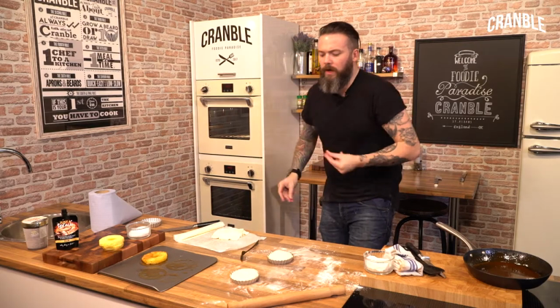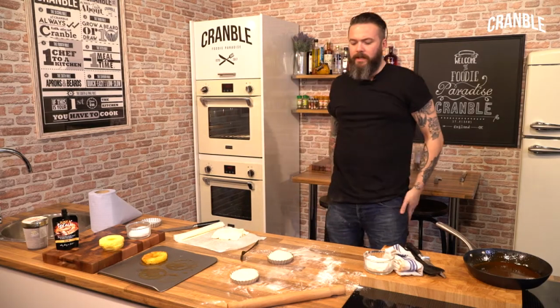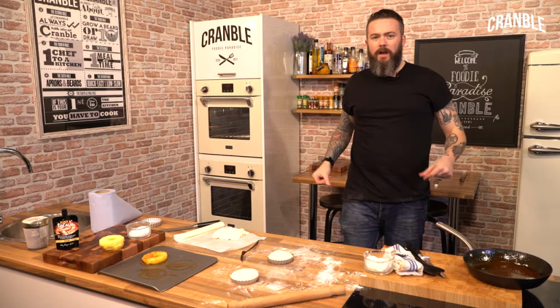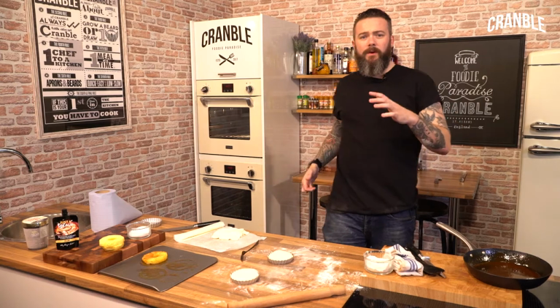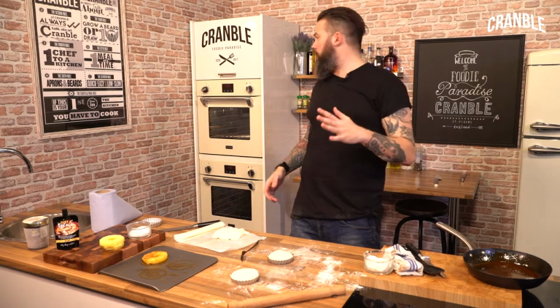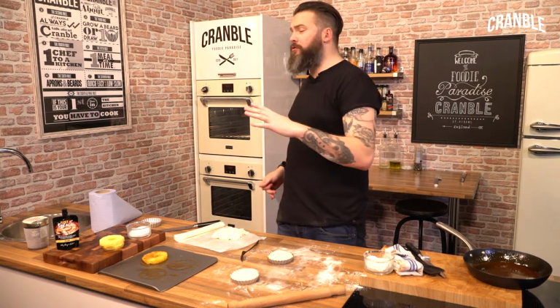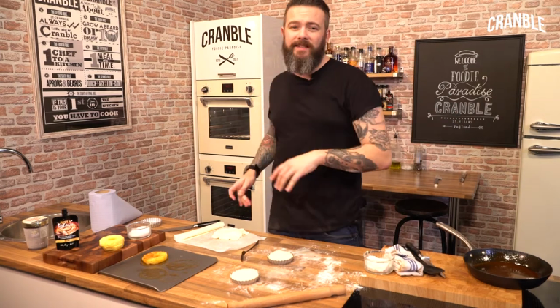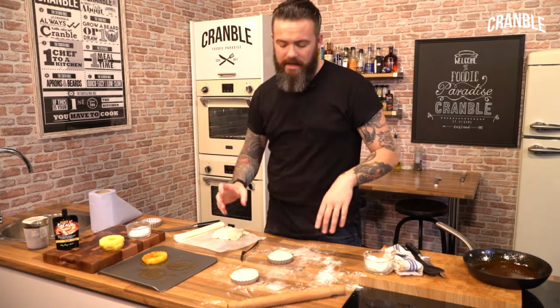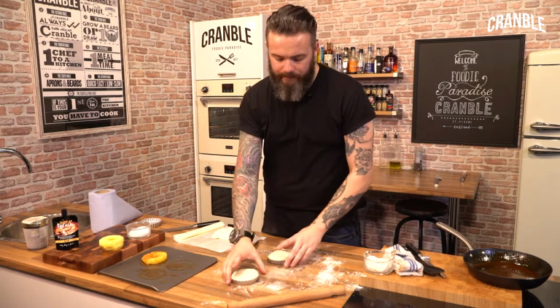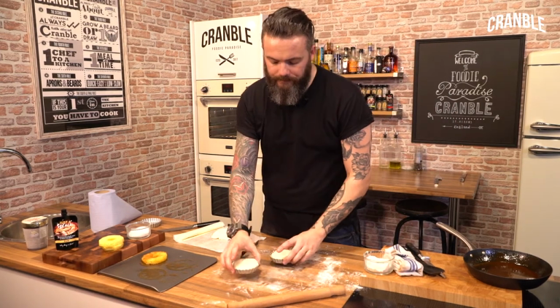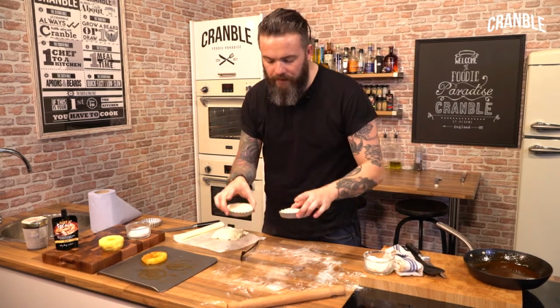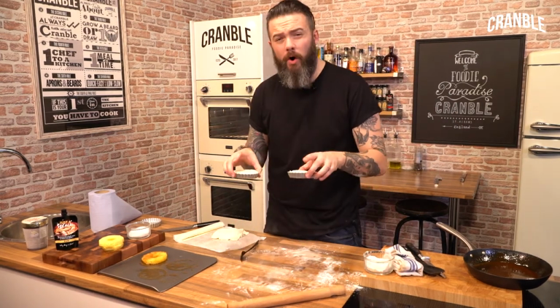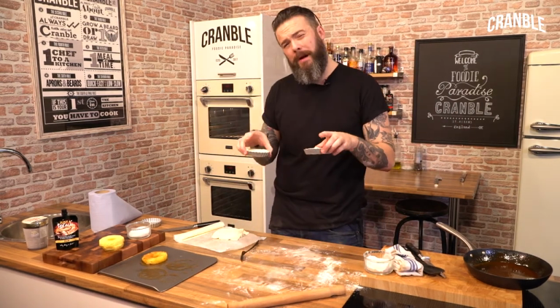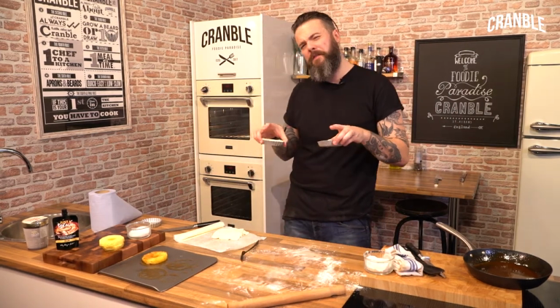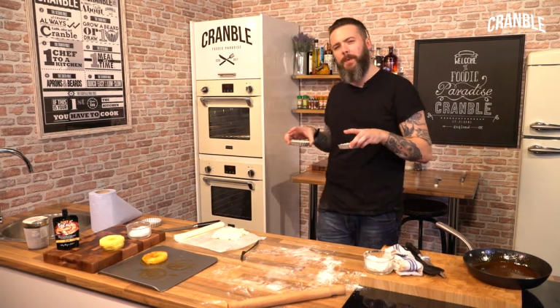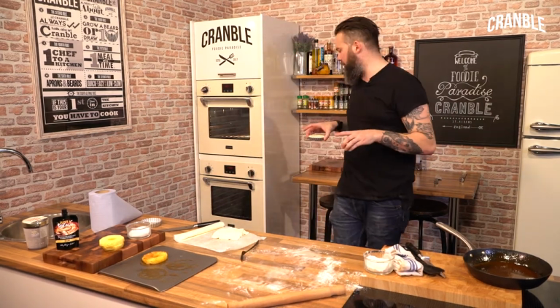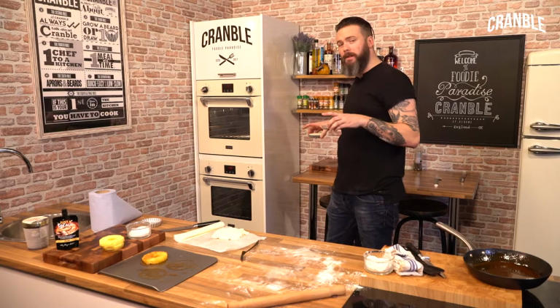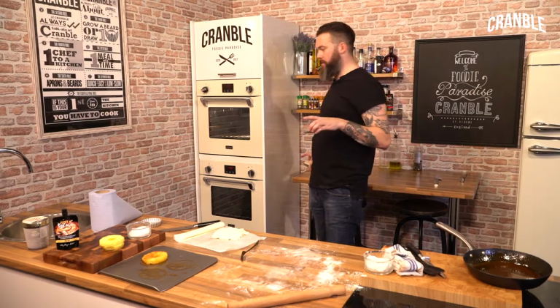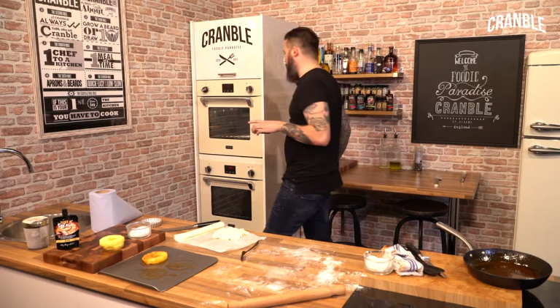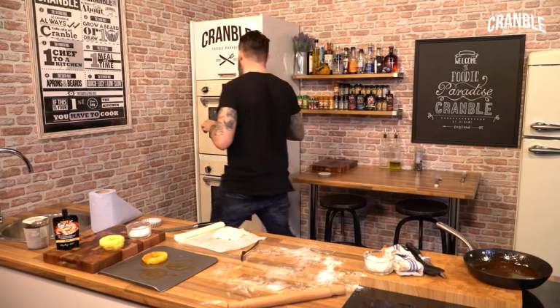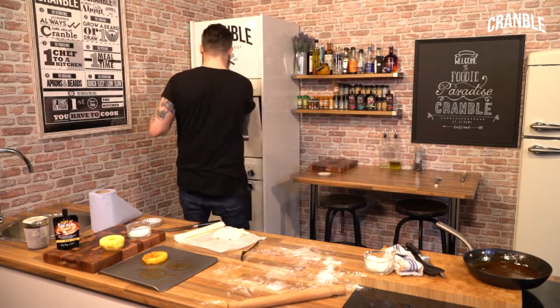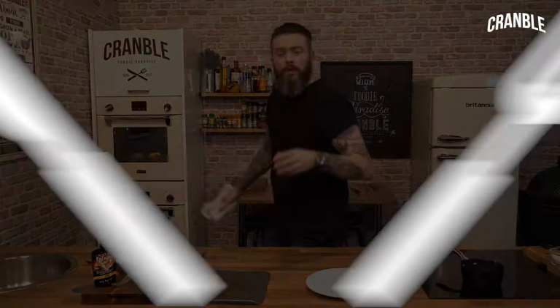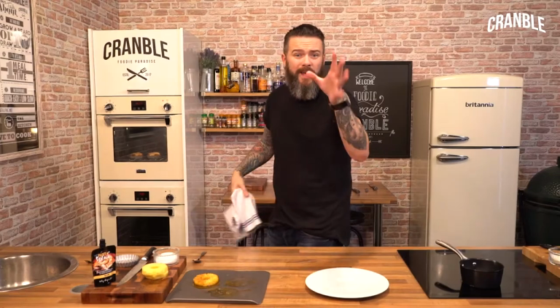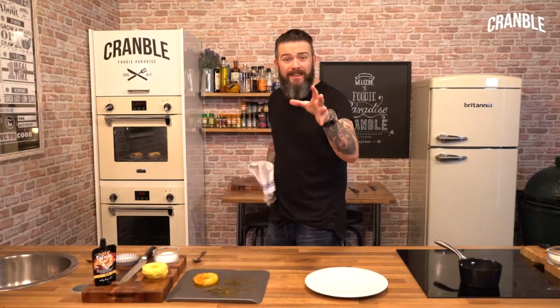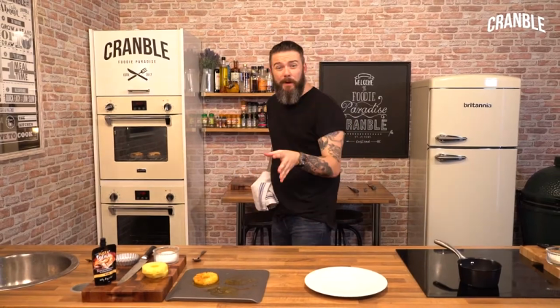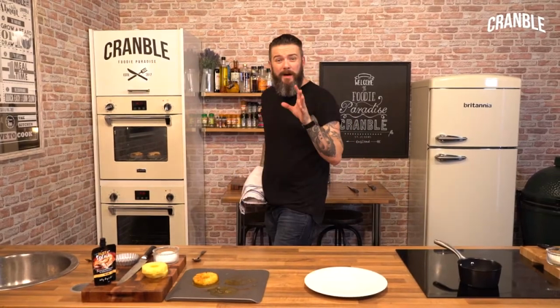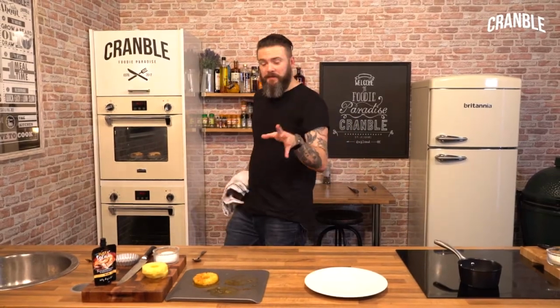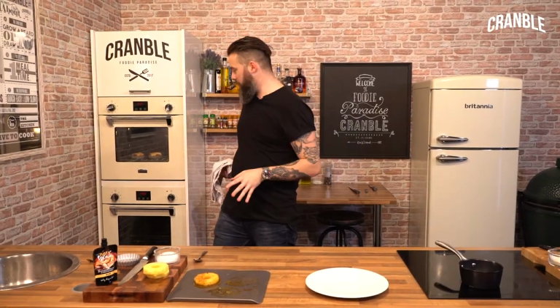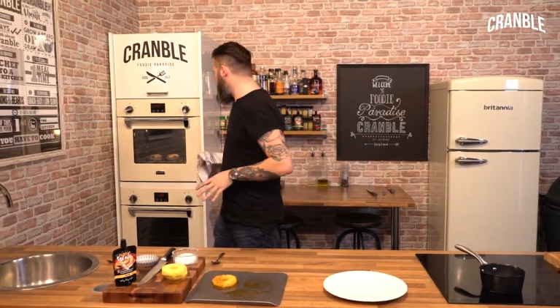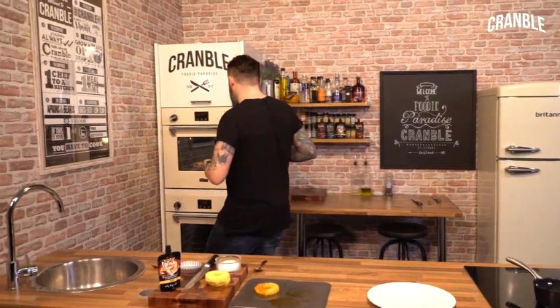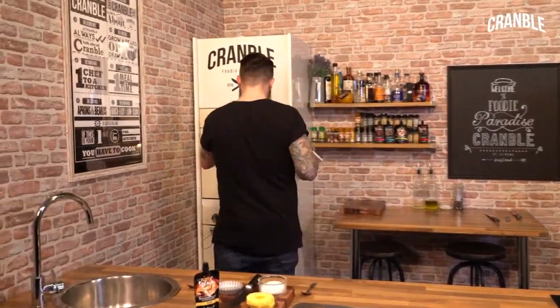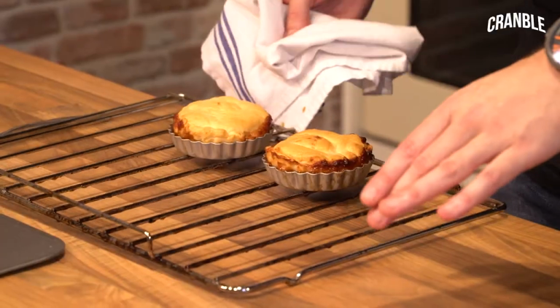They go in the oven at 180 degrees for about 15-20 minutes until the pastry is cooked. The pineapple tarts have been in the oven for about 15 minutes — let's have a look. Delicious.